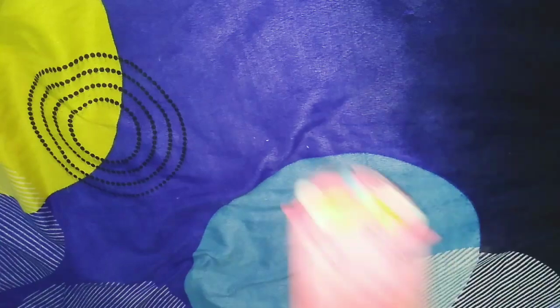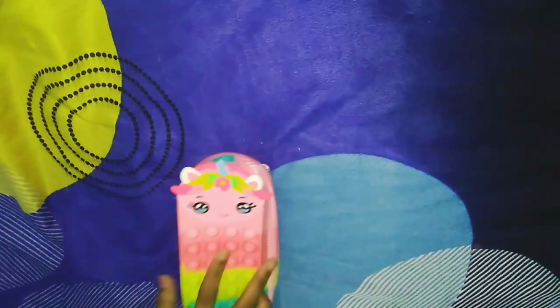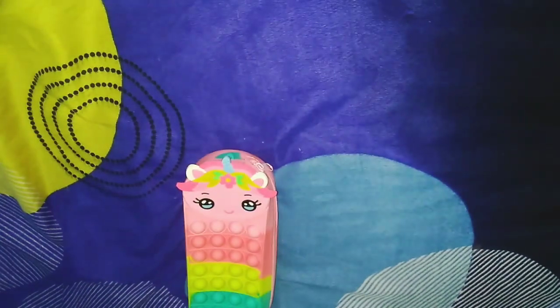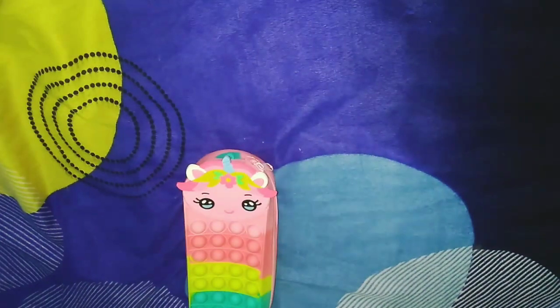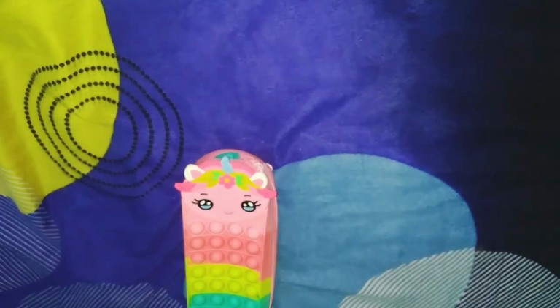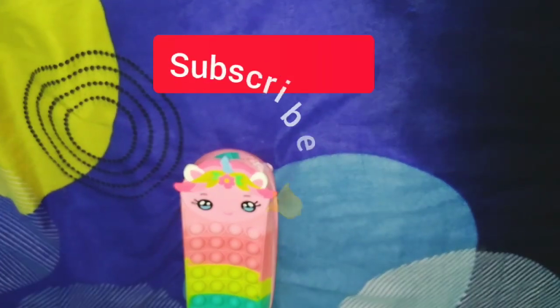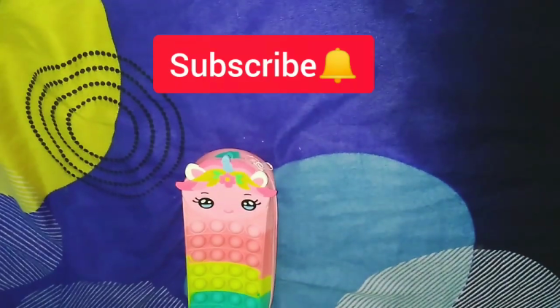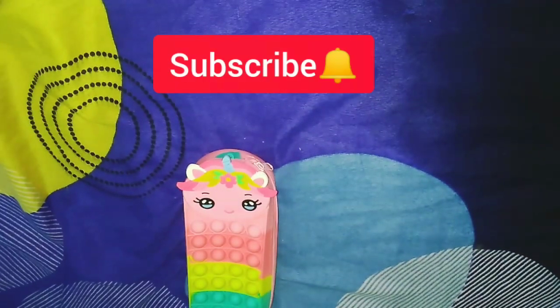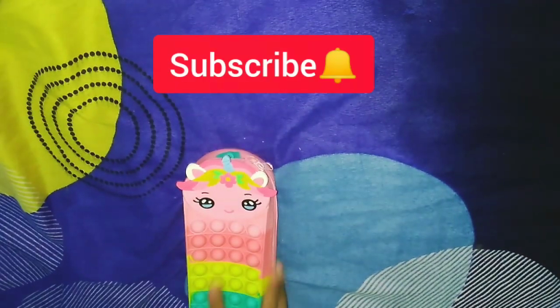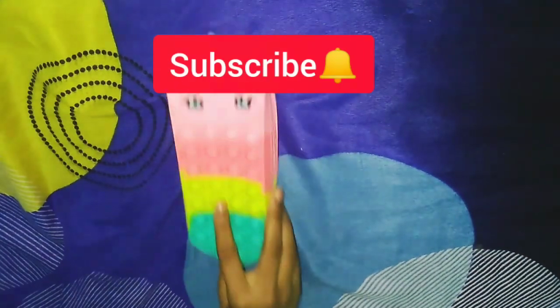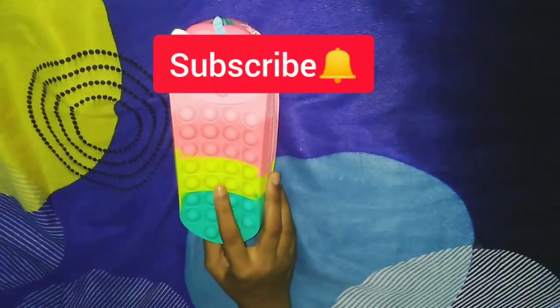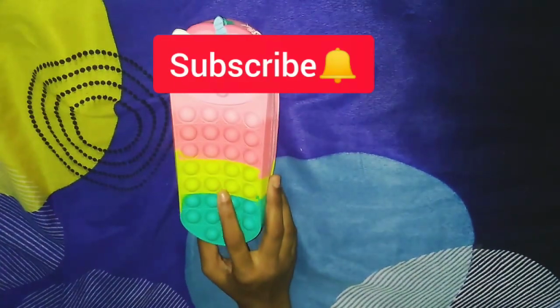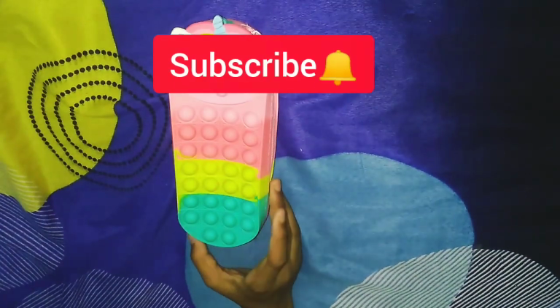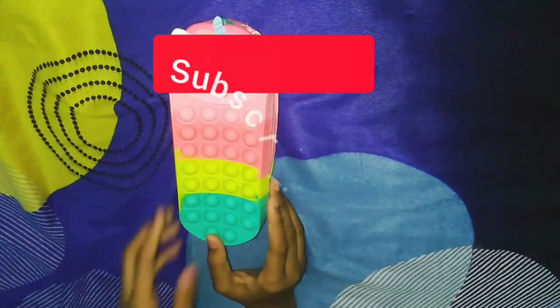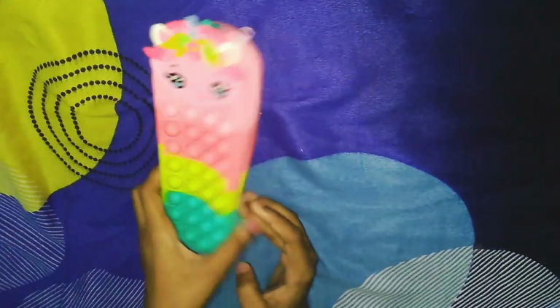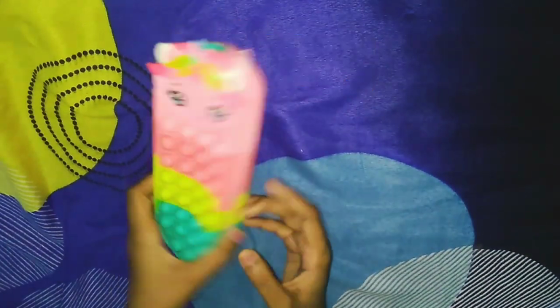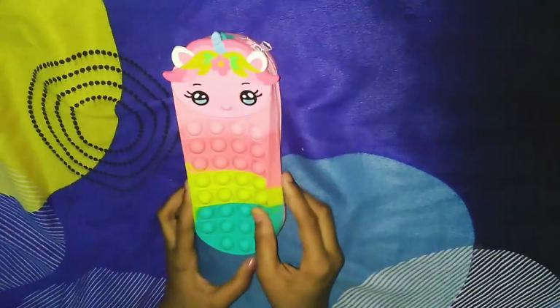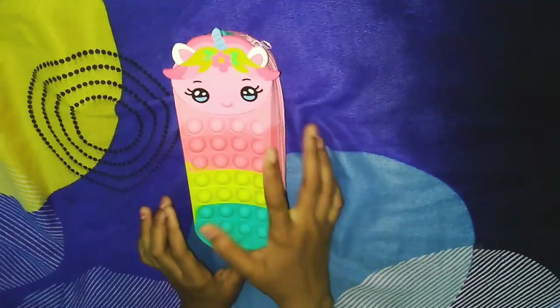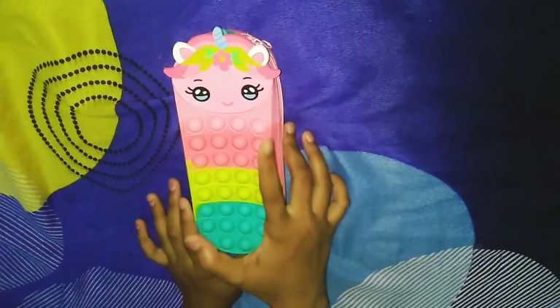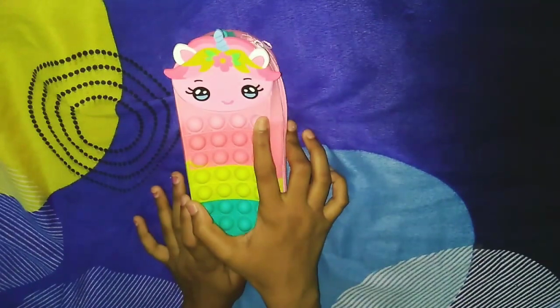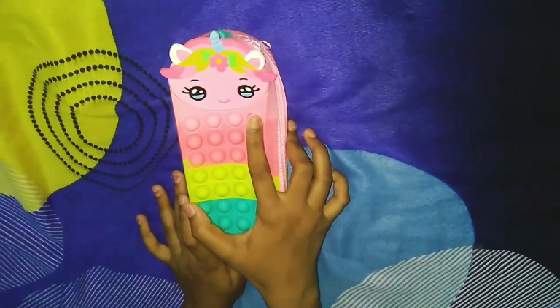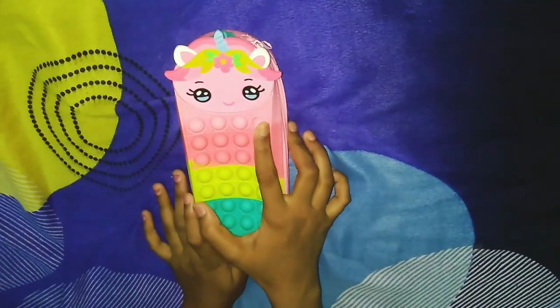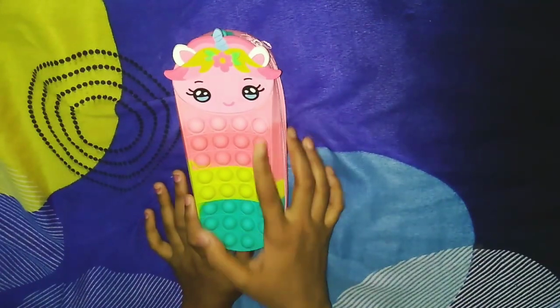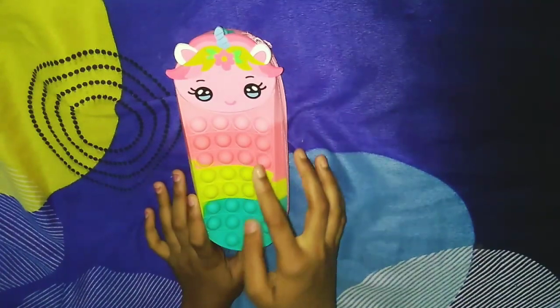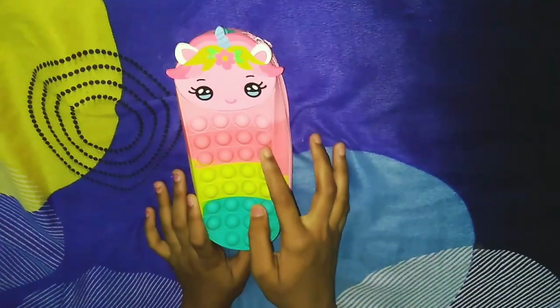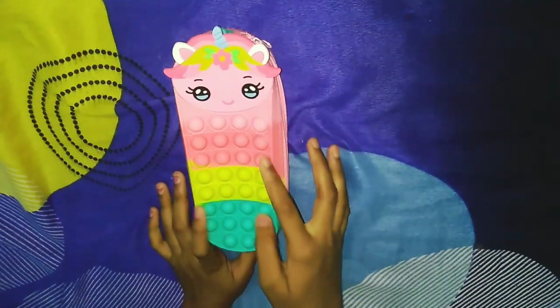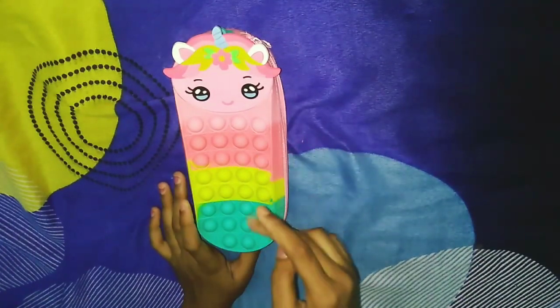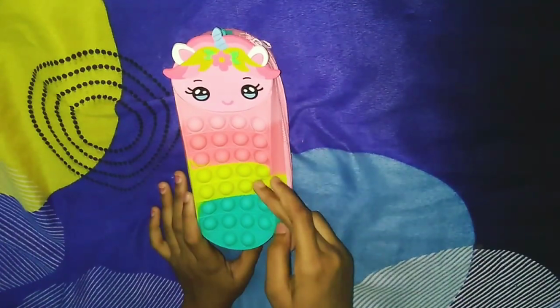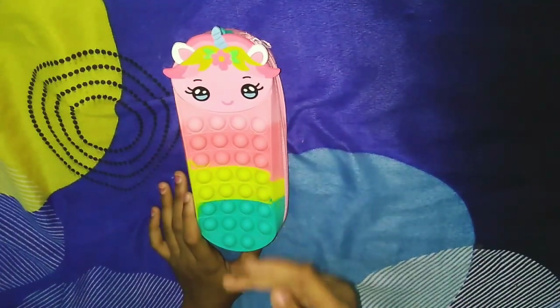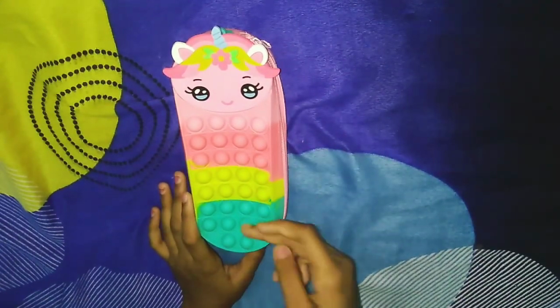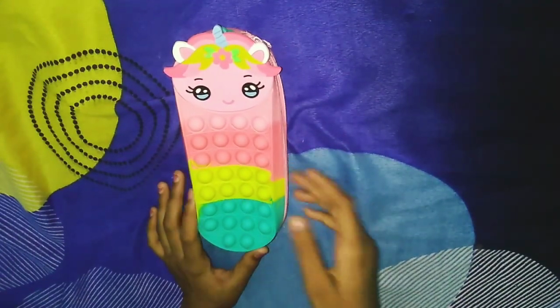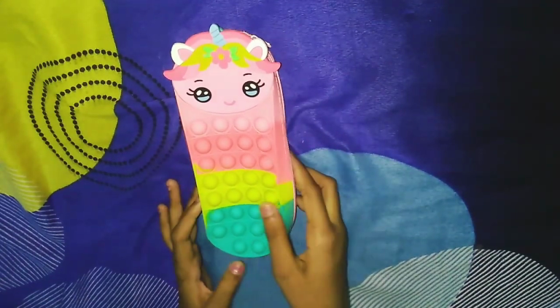Let's show you the pink pouch. This pink pouch has four colors.